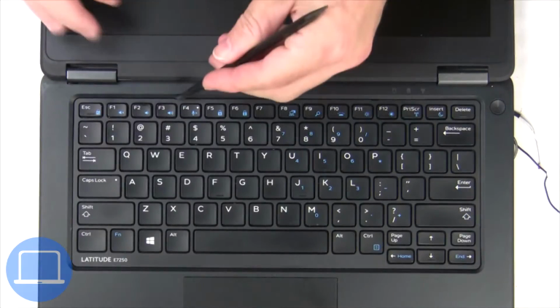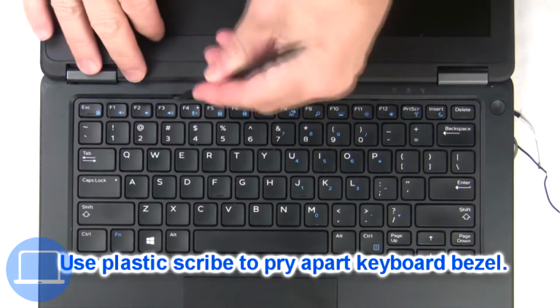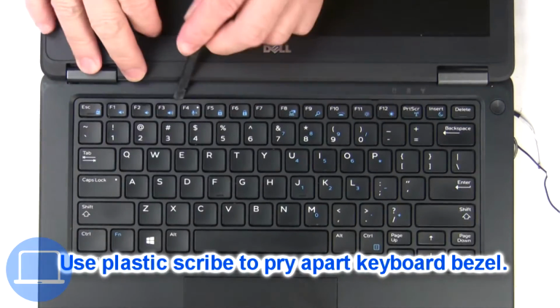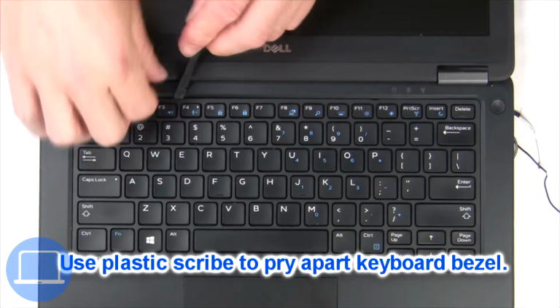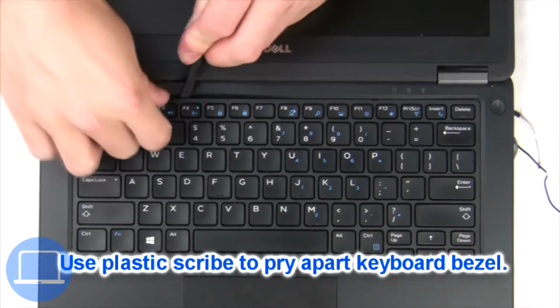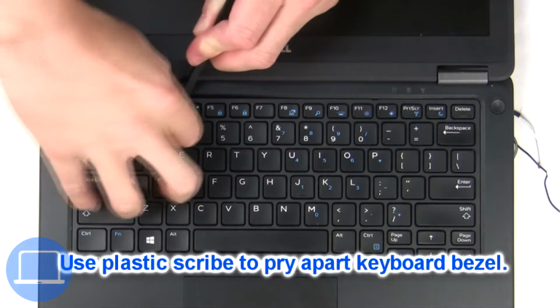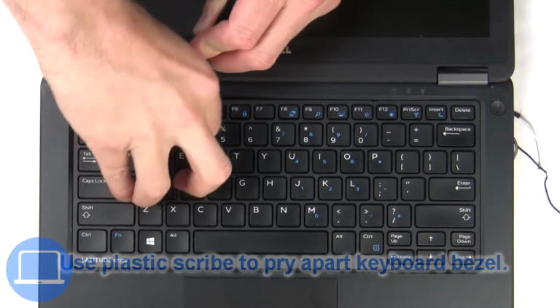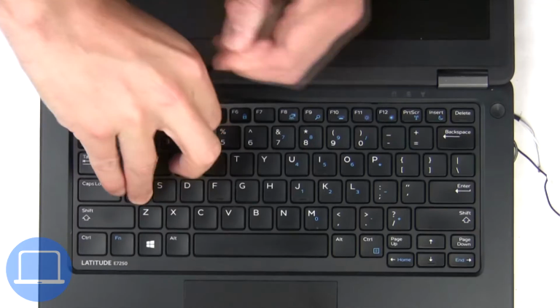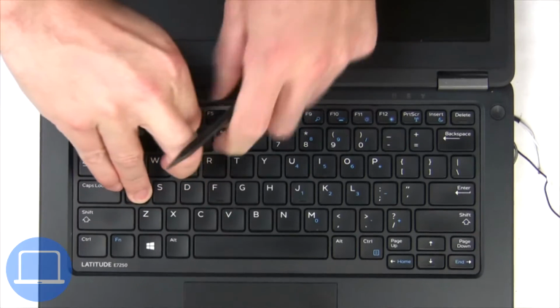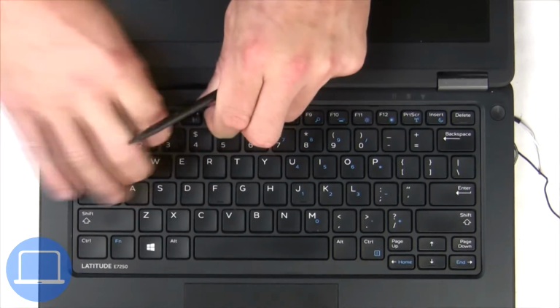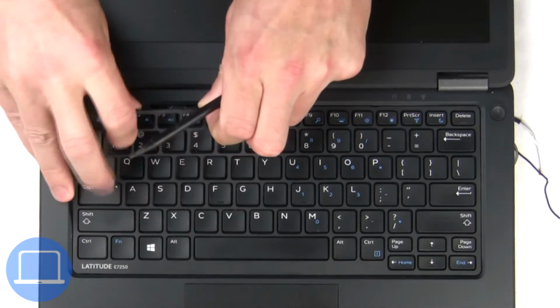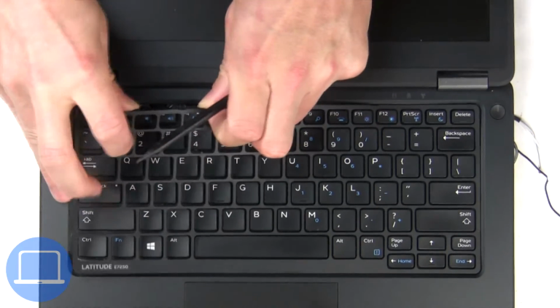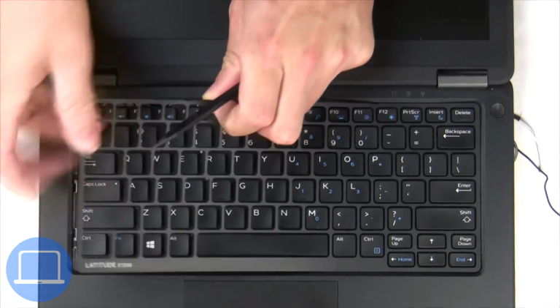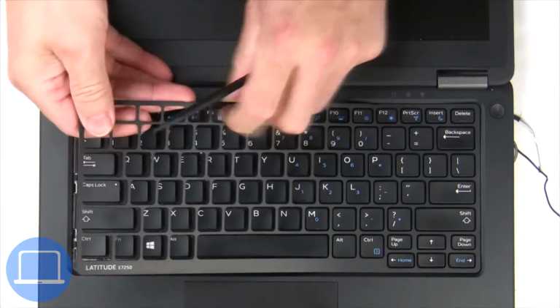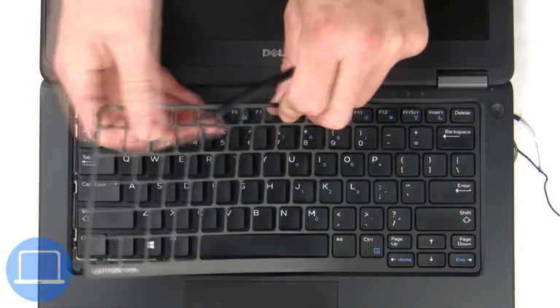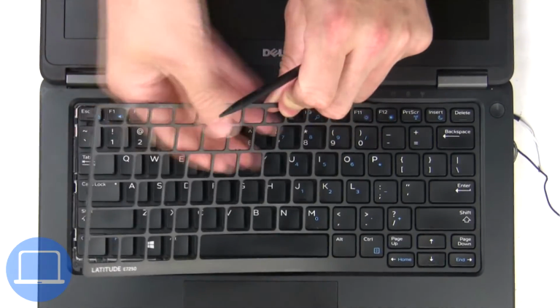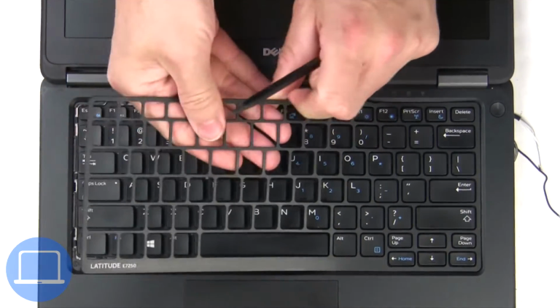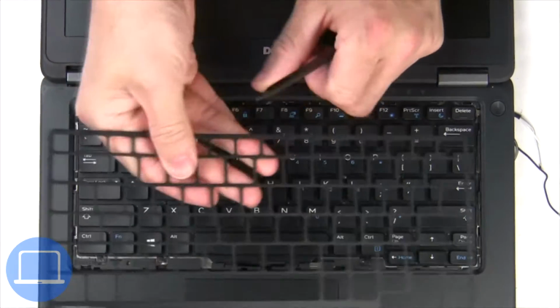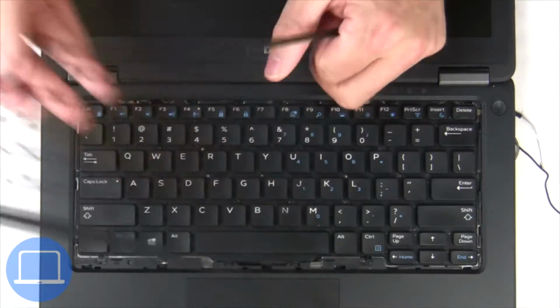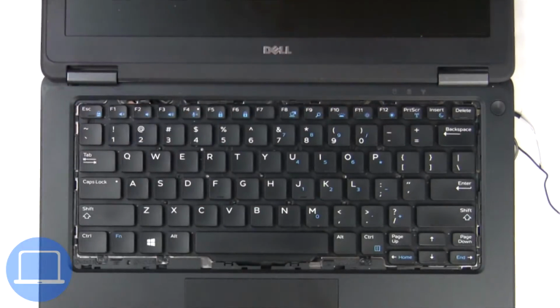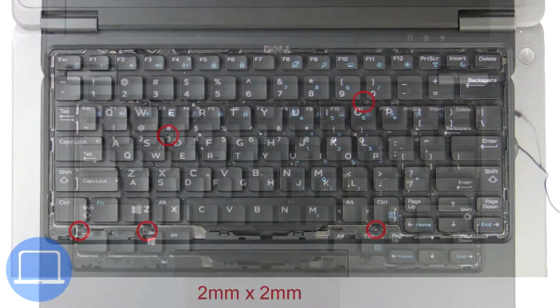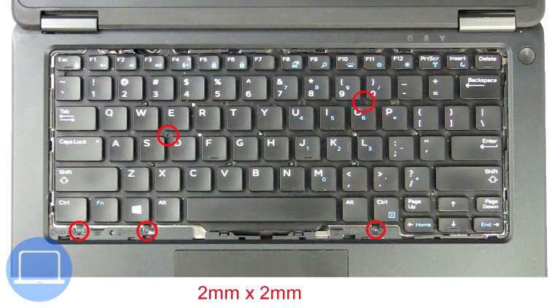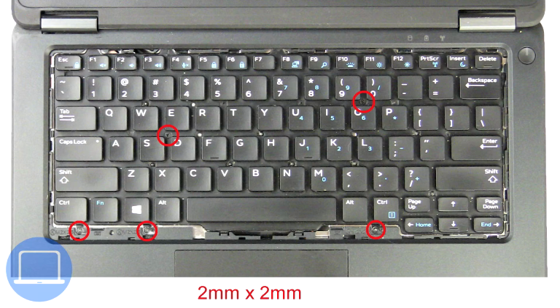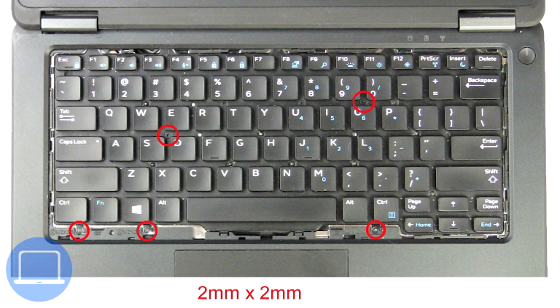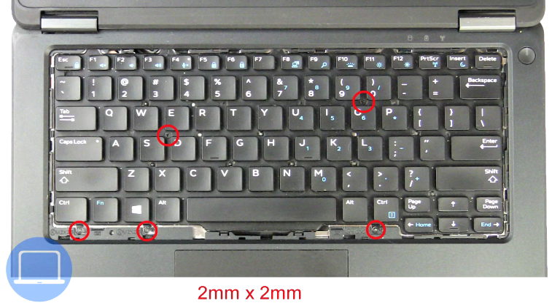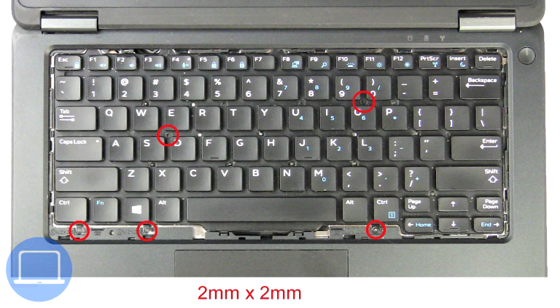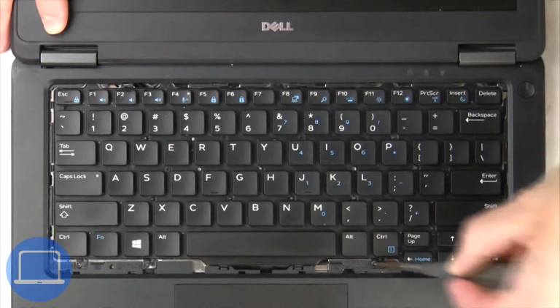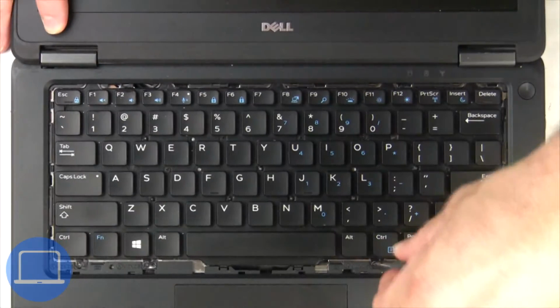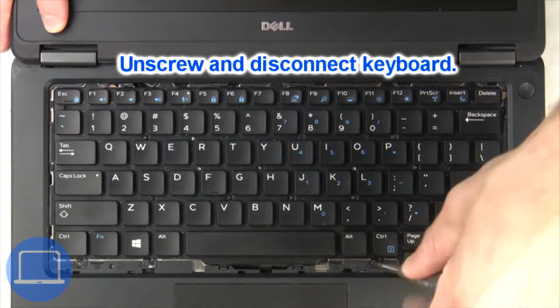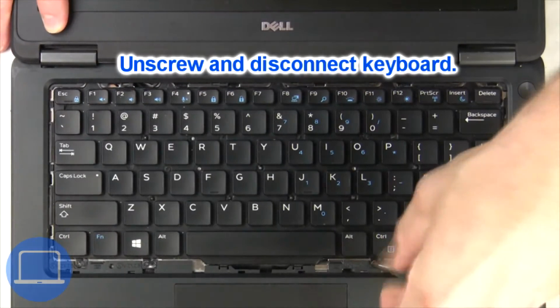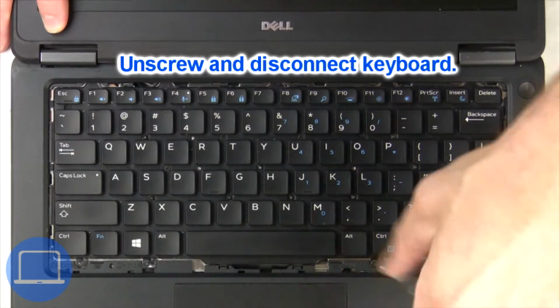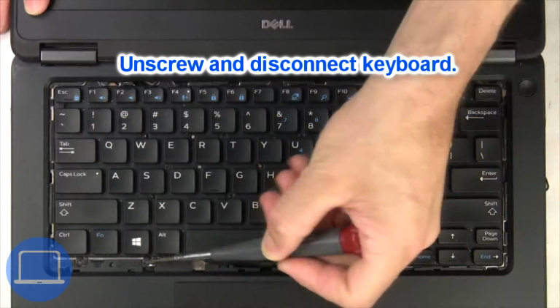Next, use a thin object to pry apart and remove the keyboard bezel. Now unscrew and disconnect the keyboard.